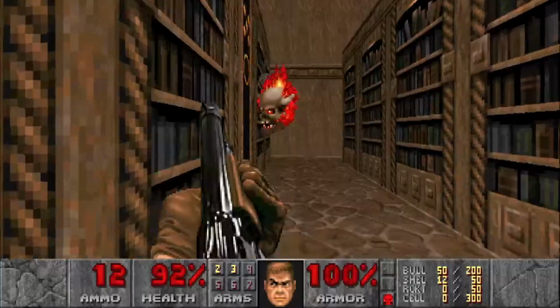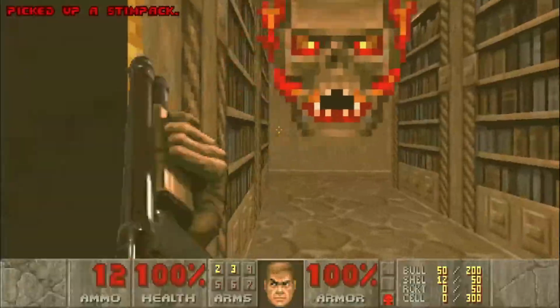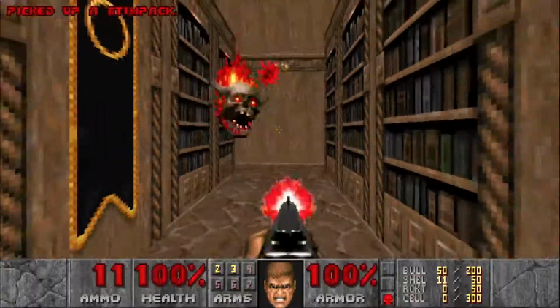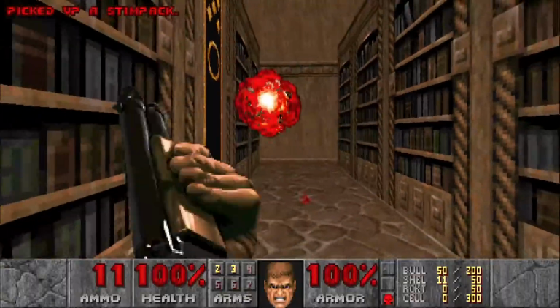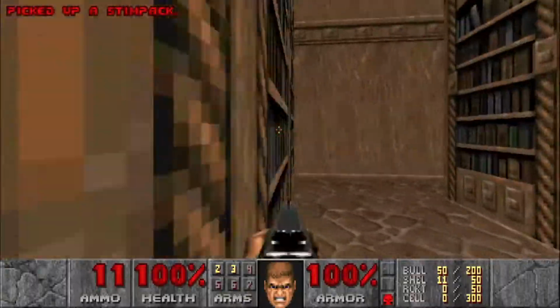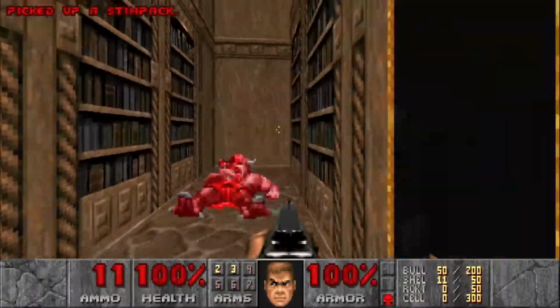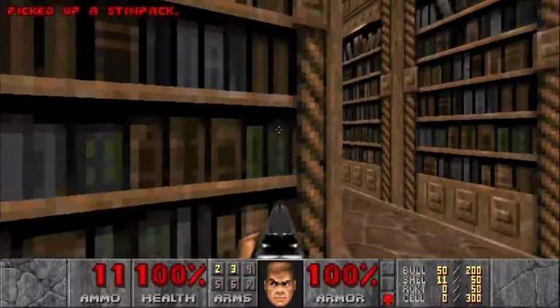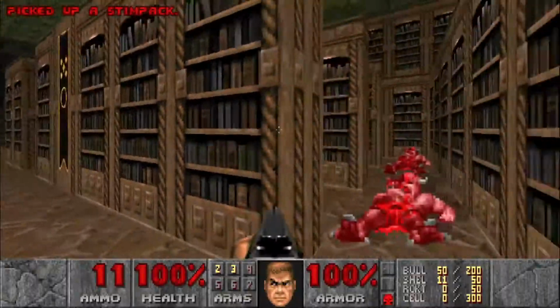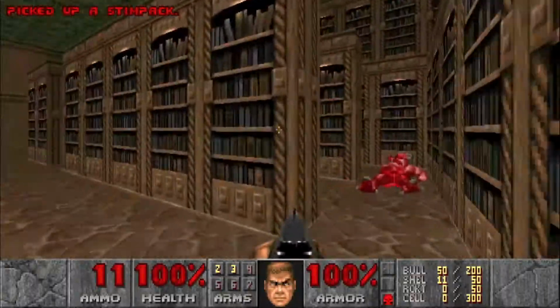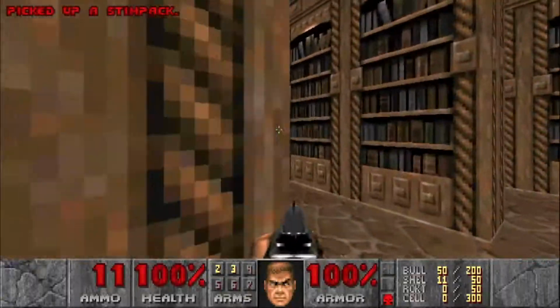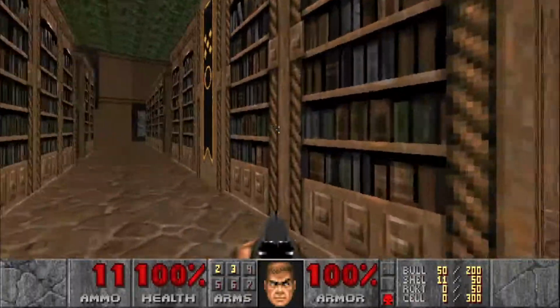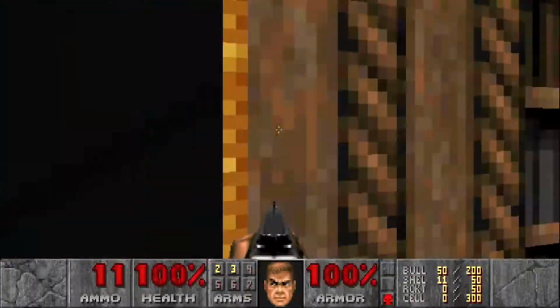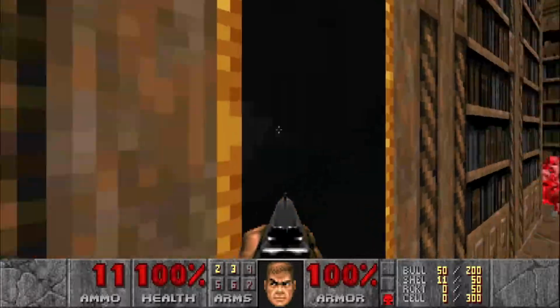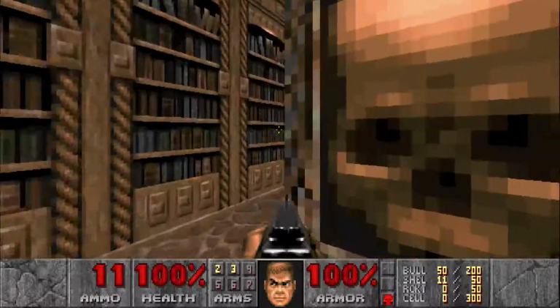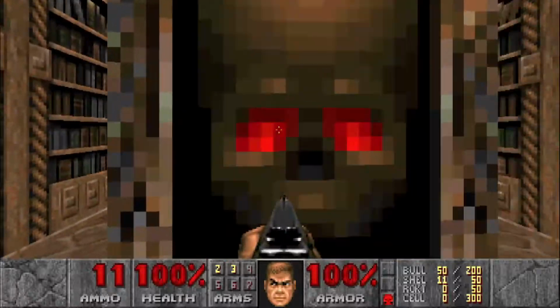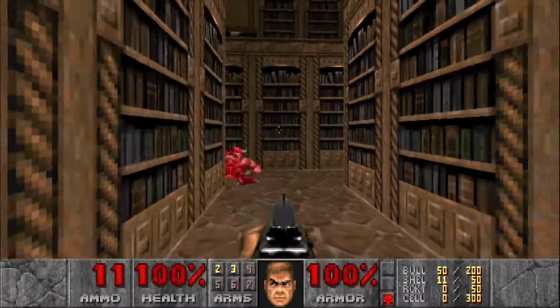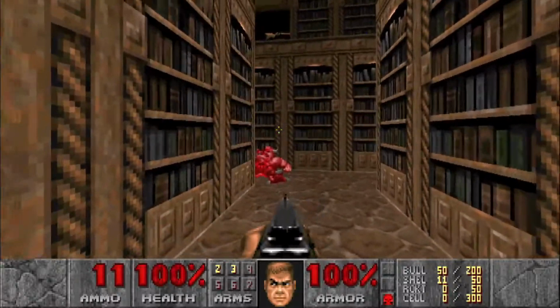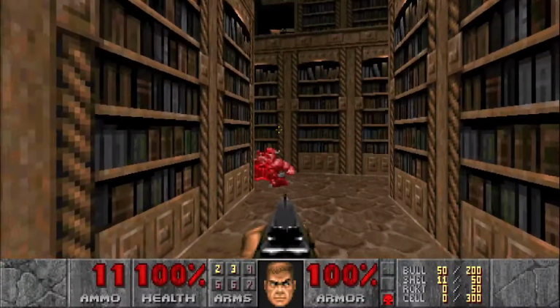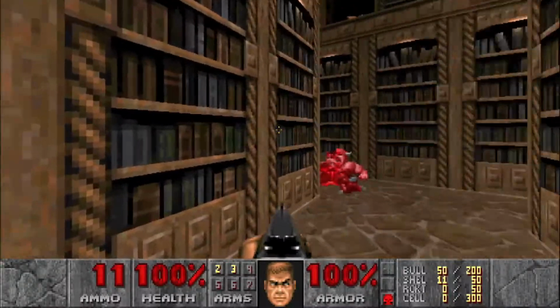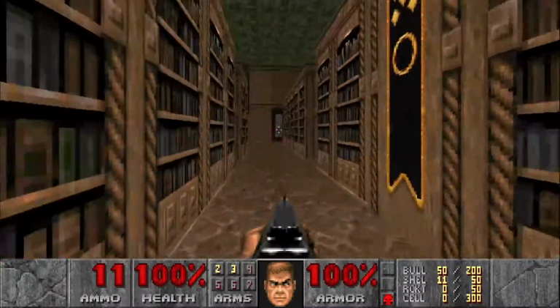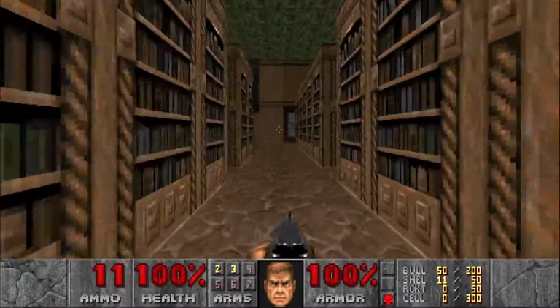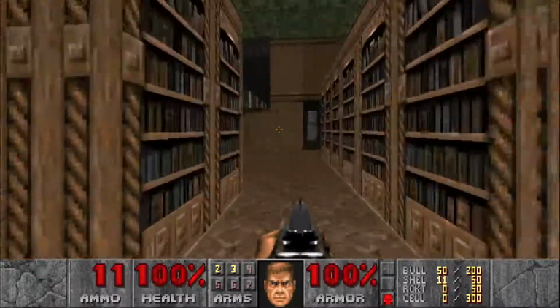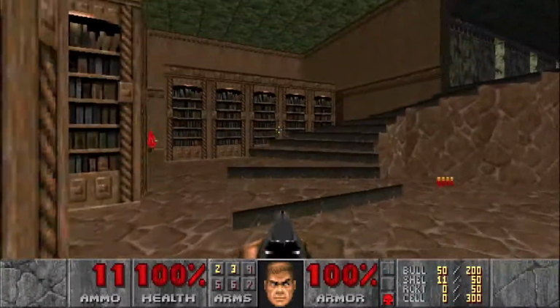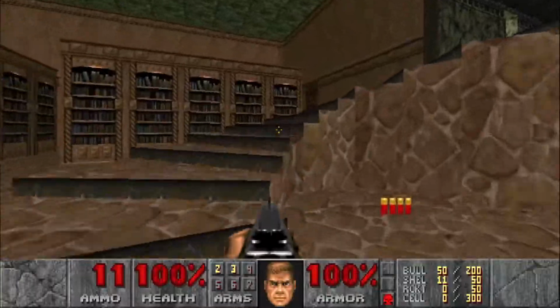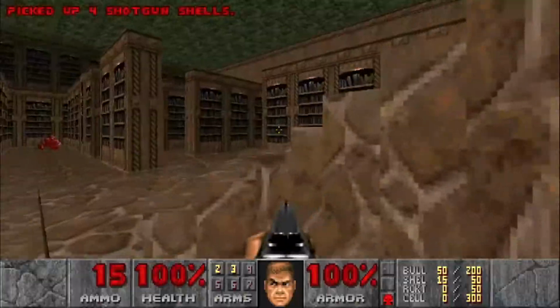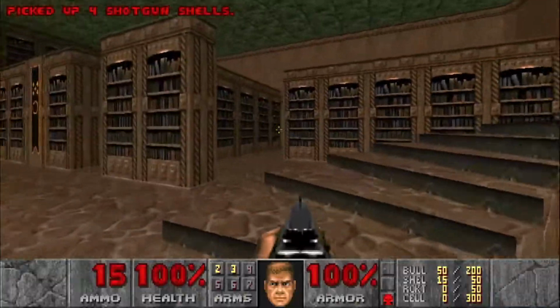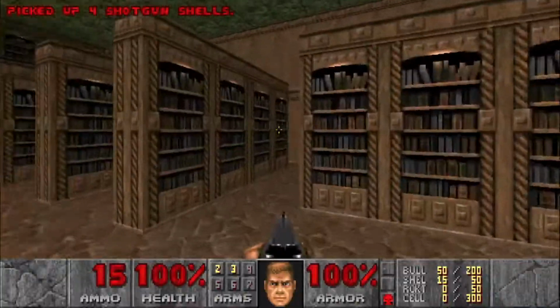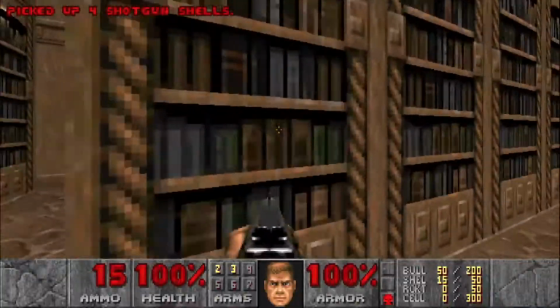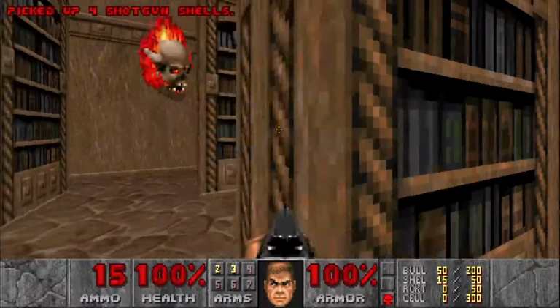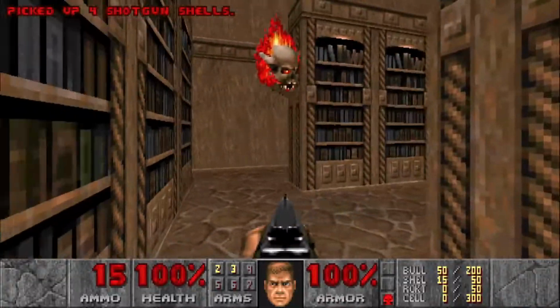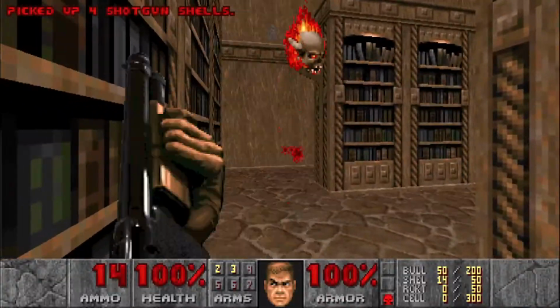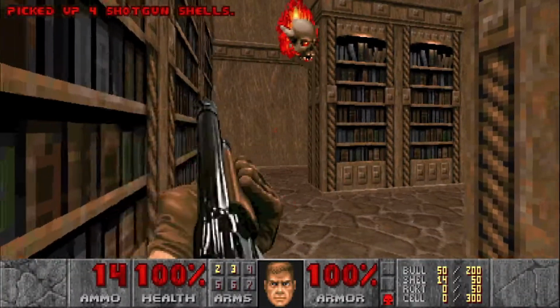Grab a stim pack right in here. We're also gonna go in here and hit this switch to open up the super shotgun, which we'll grab later. Got some more lost souls.